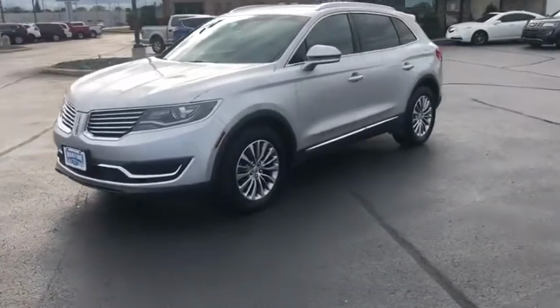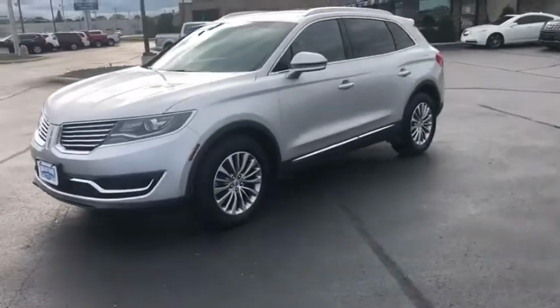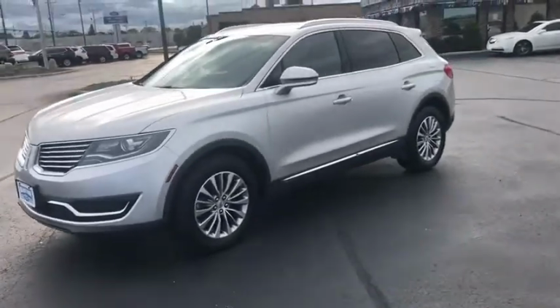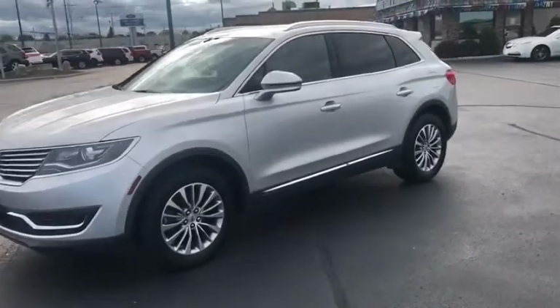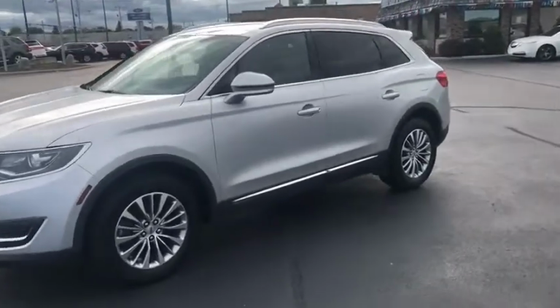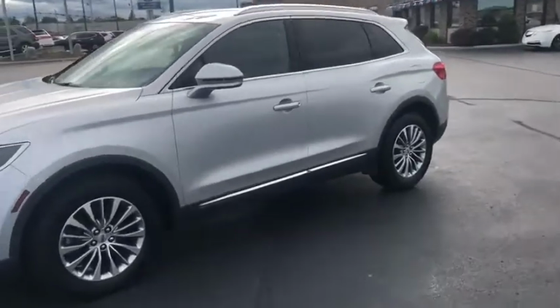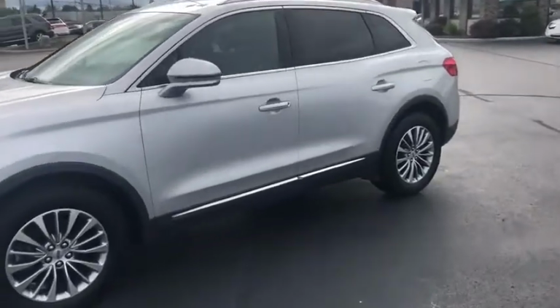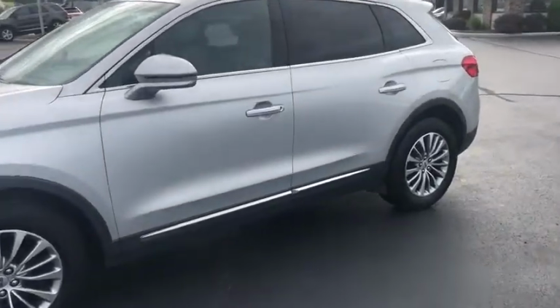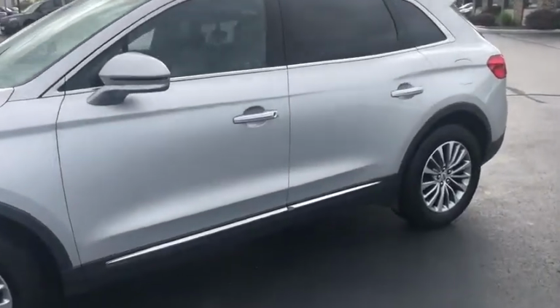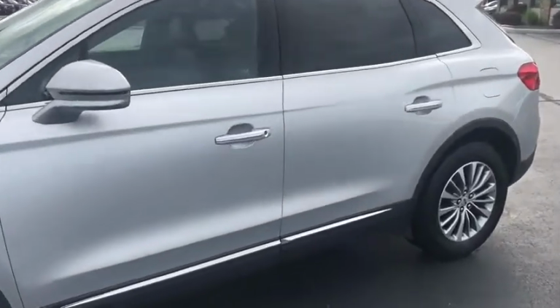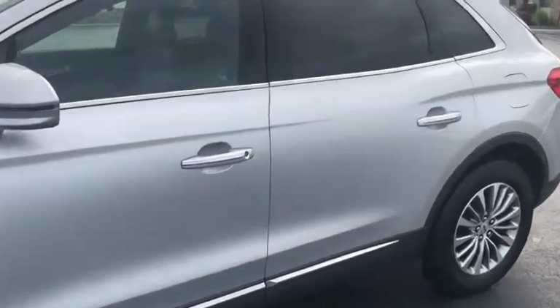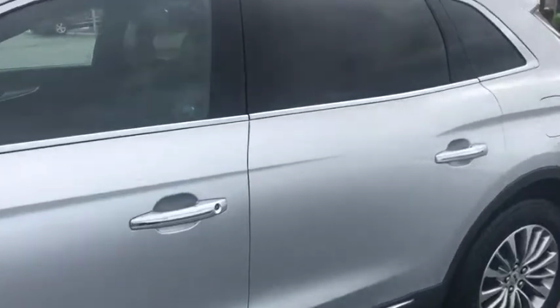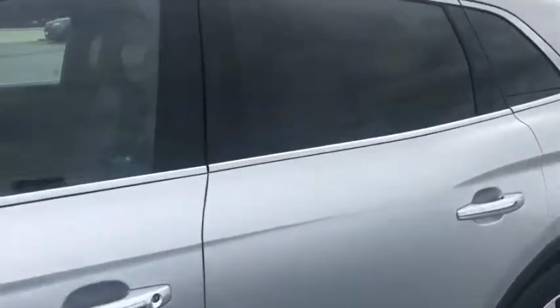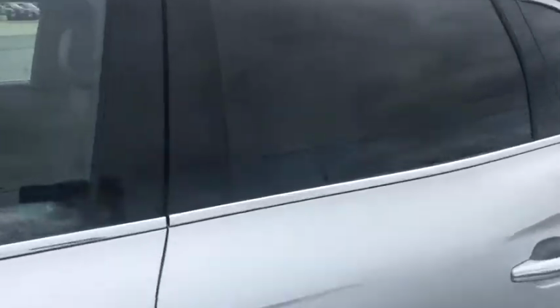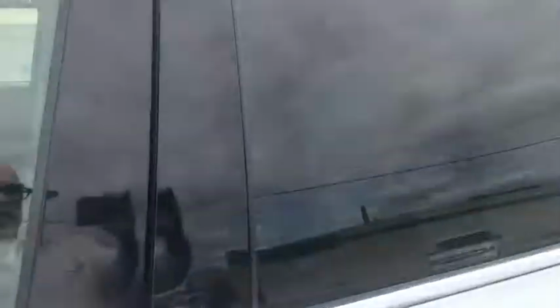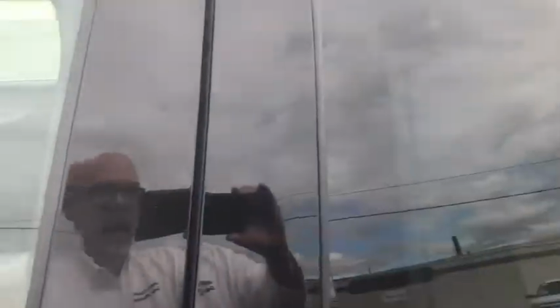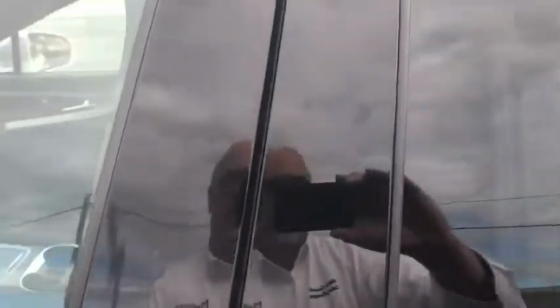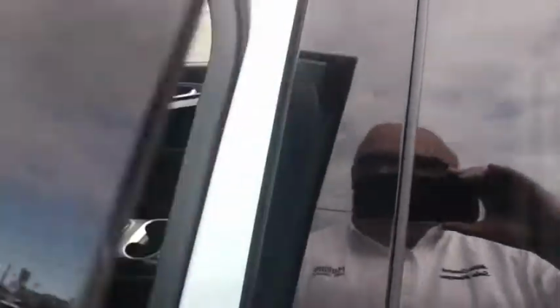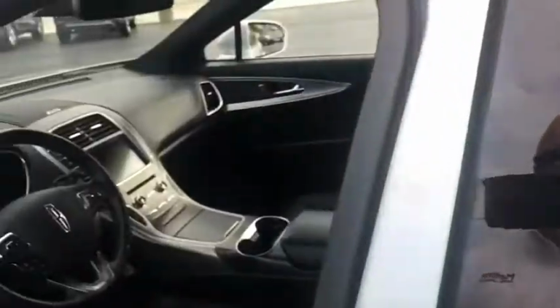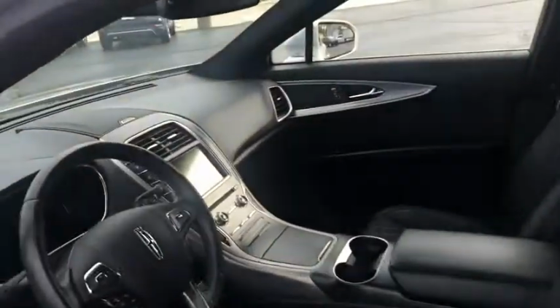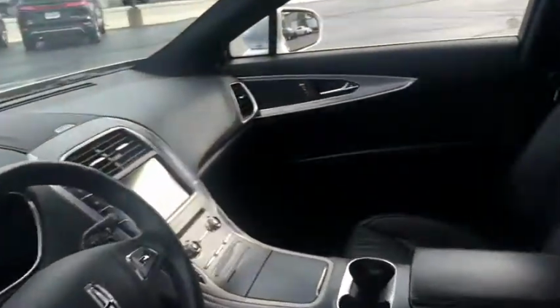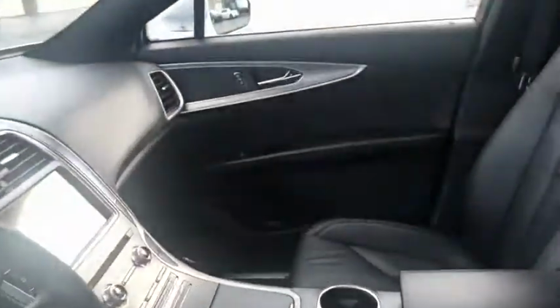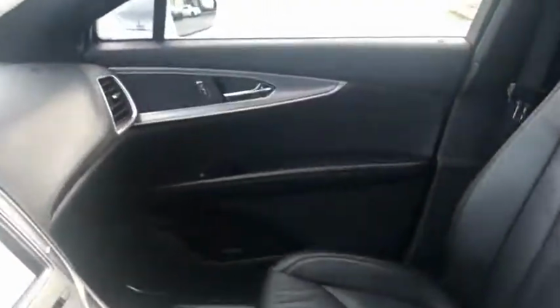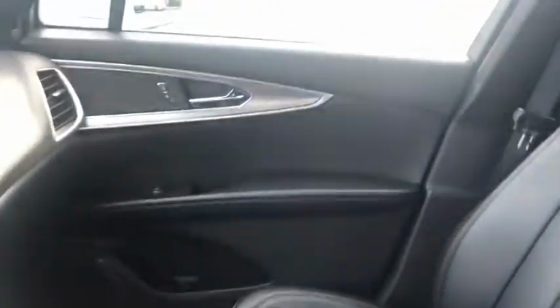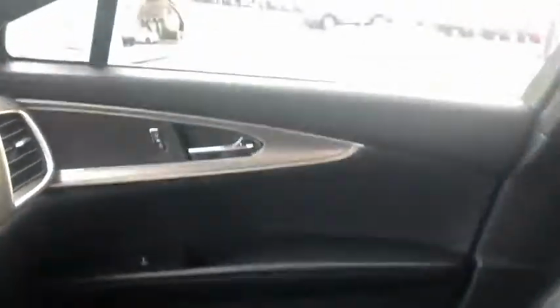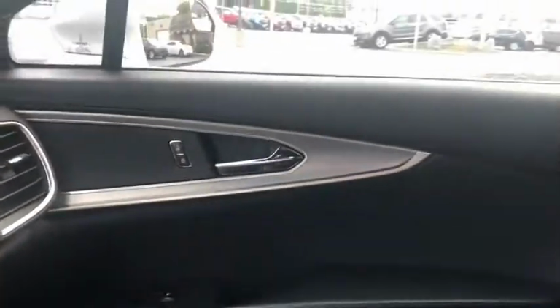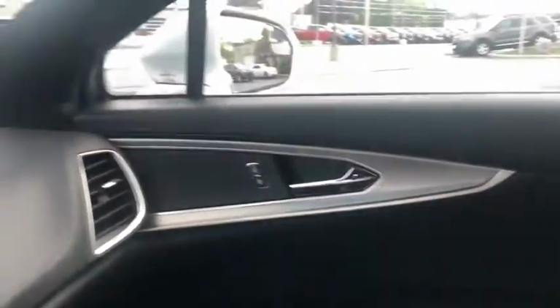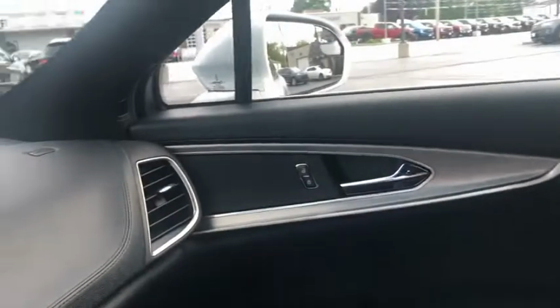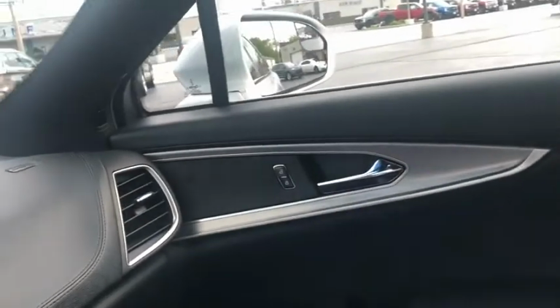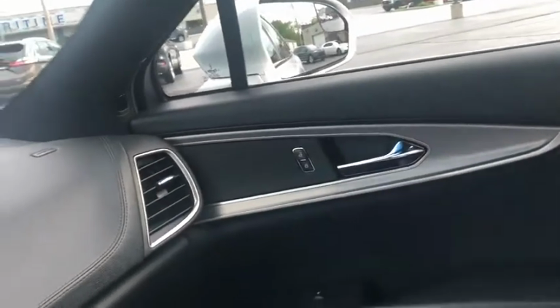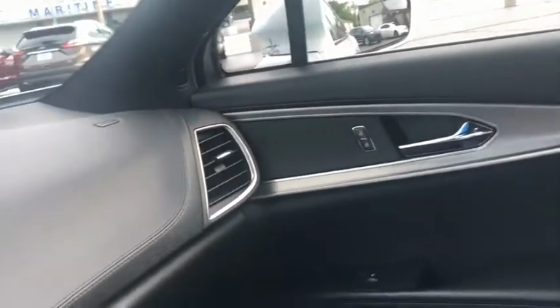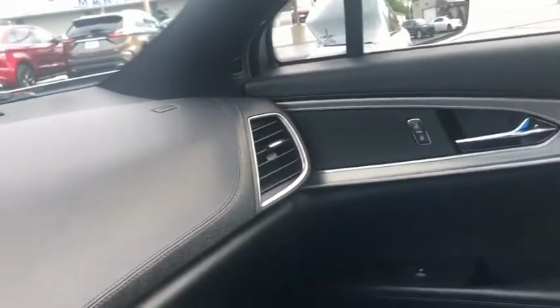This vehicle is Carfax certified one owner and qualifies for Carfax buyback guarantee. Drive away with a great deal on this vehicle. Call or stop in today.